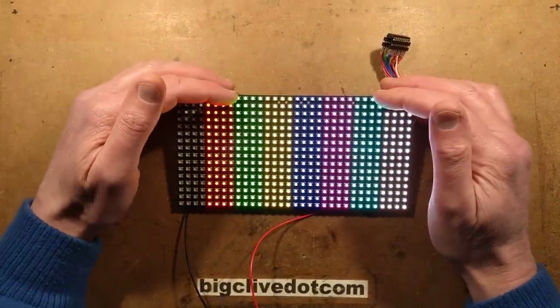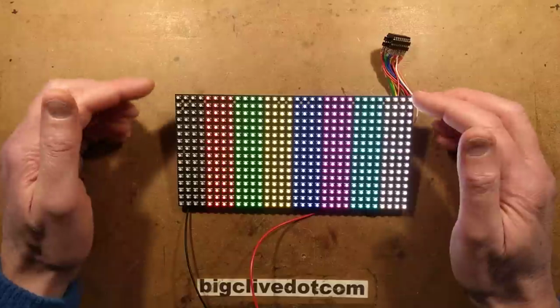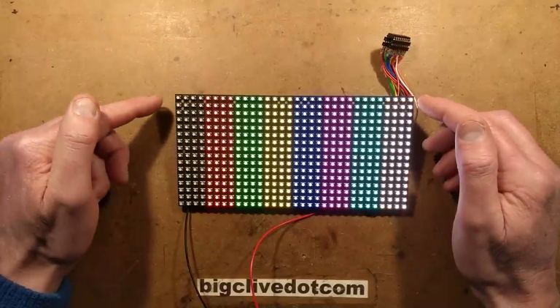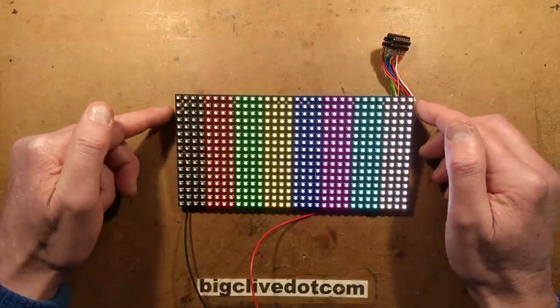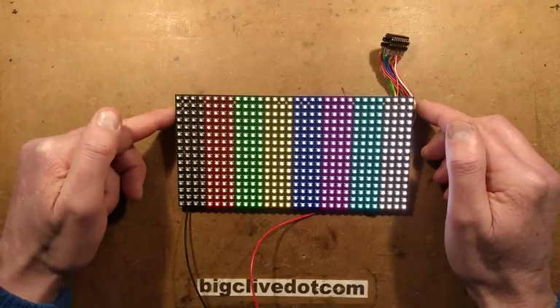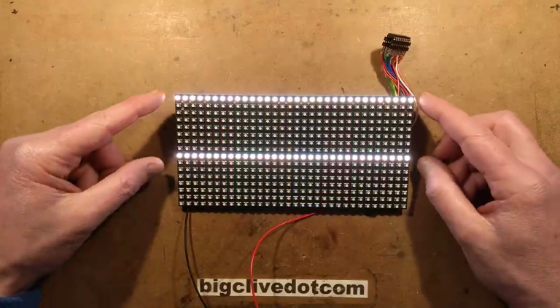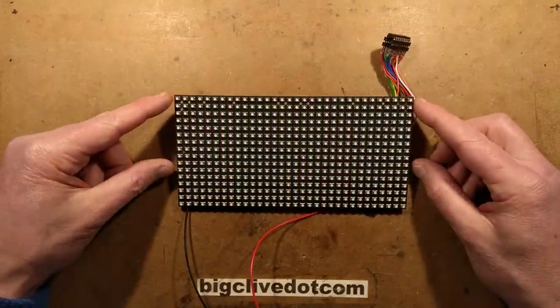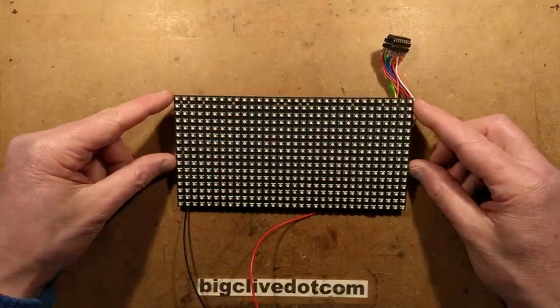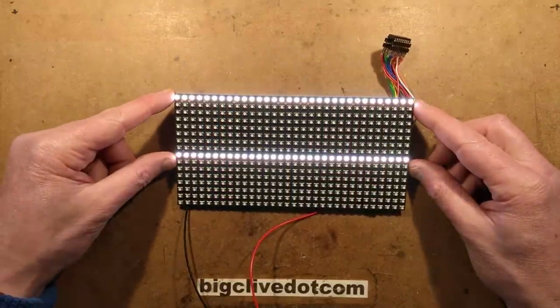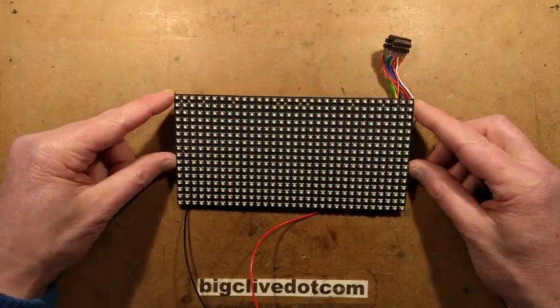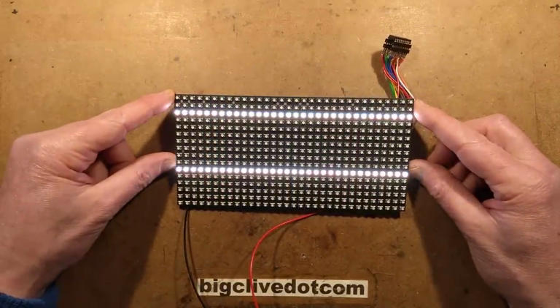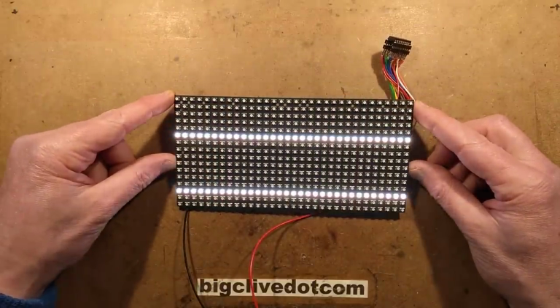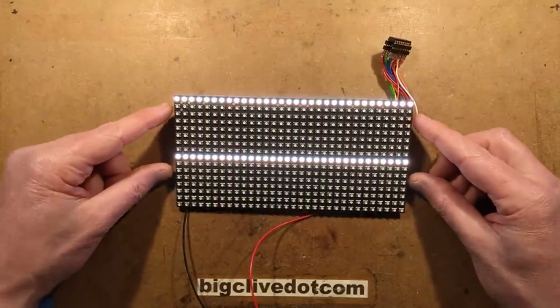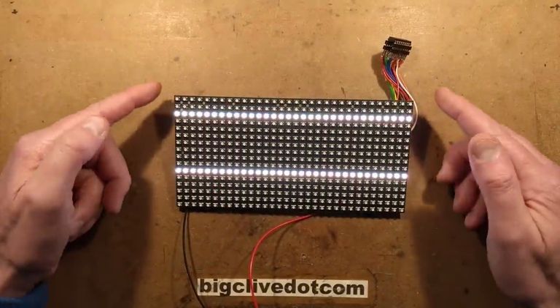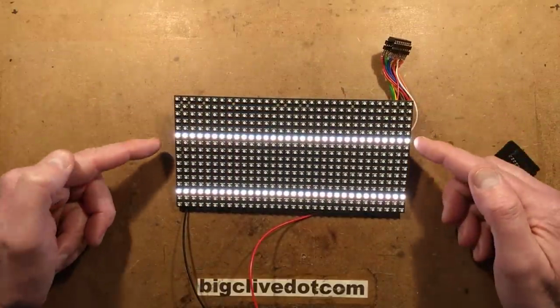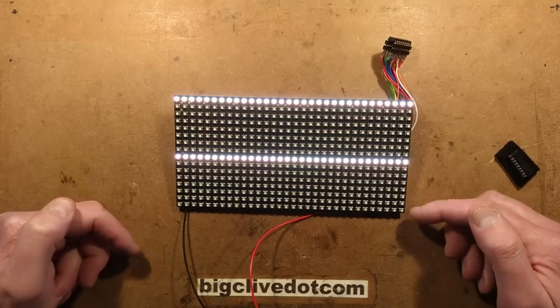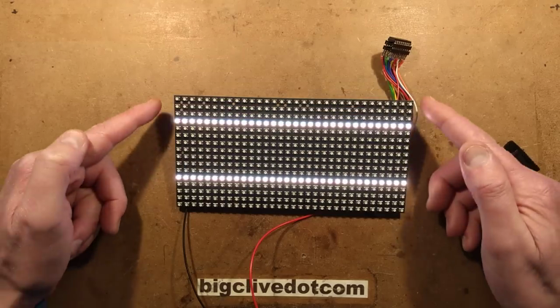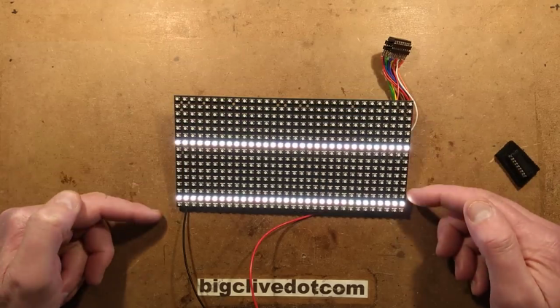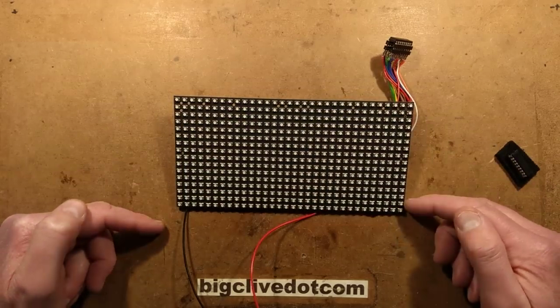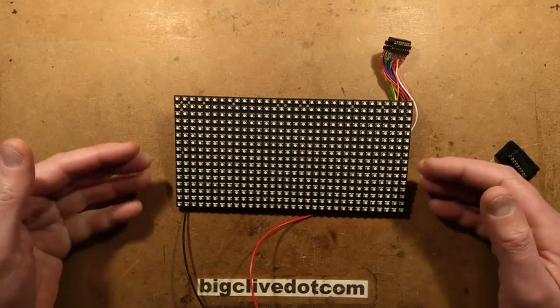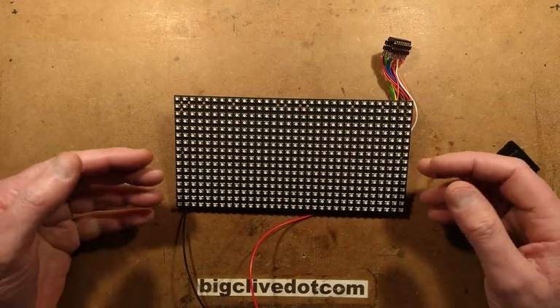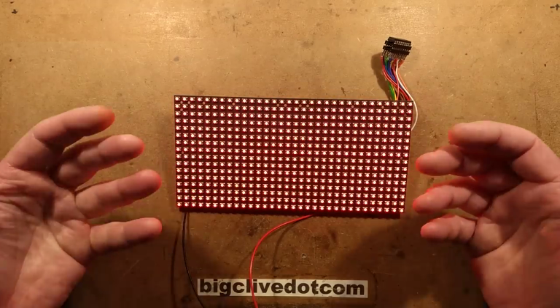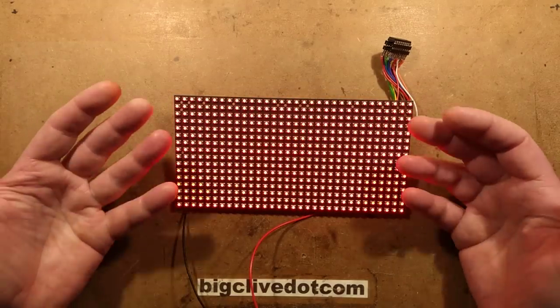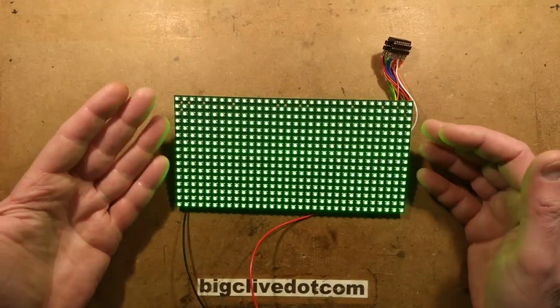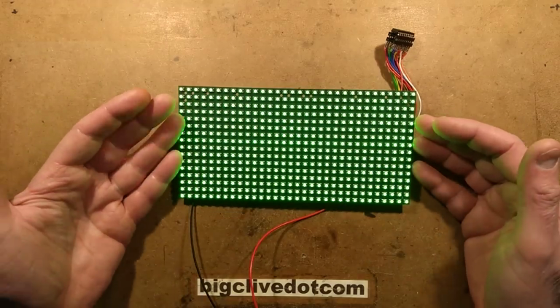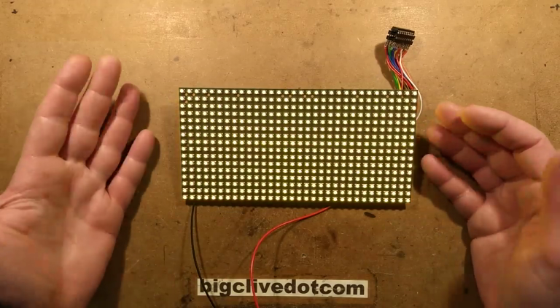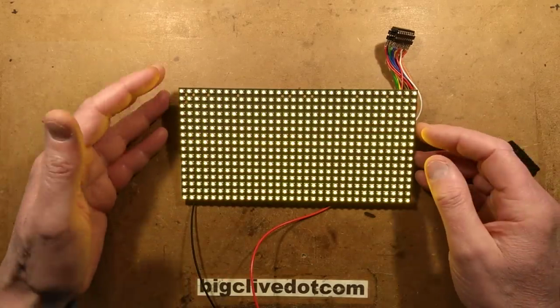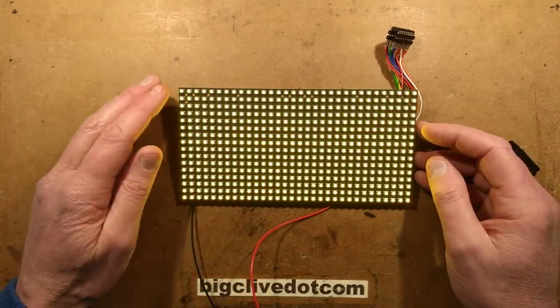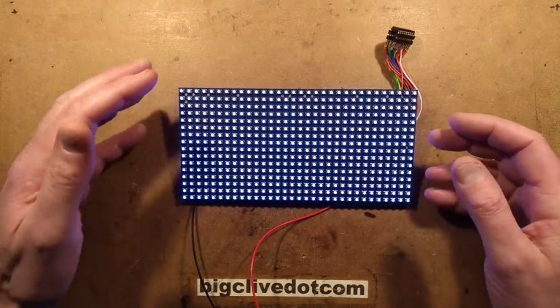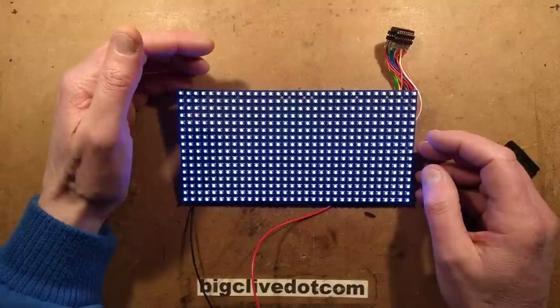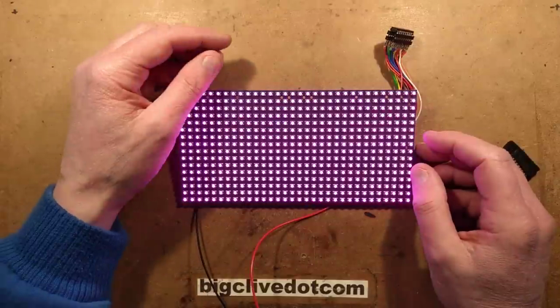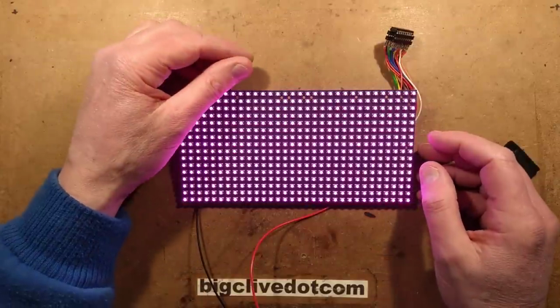Then it's going to pulse the output enables, which is affecting two lines. Then it's going to scan down all the row drivers, and then it goes back to the beginning, starting with black and then doing the red, green, yellow and blue sequence again.